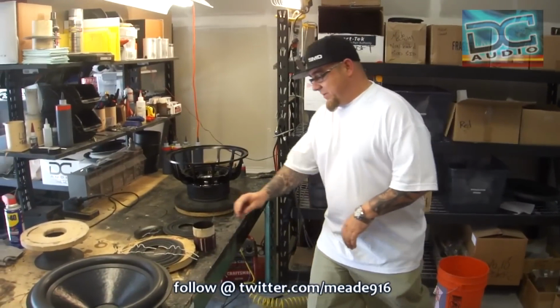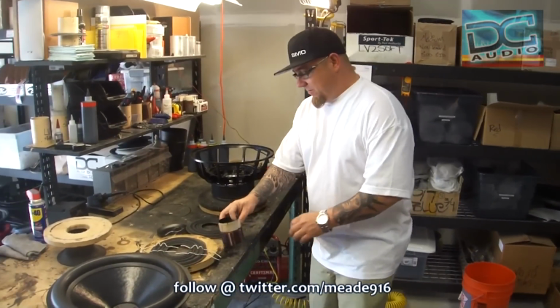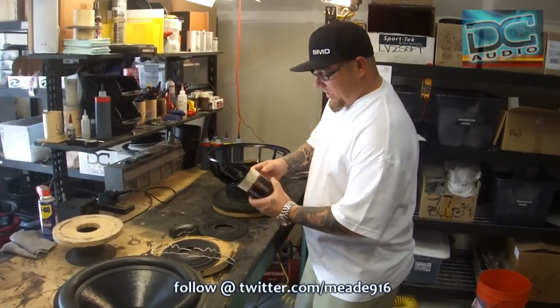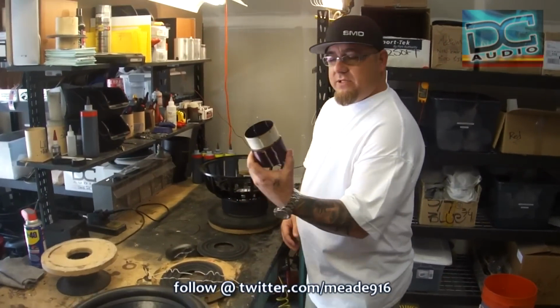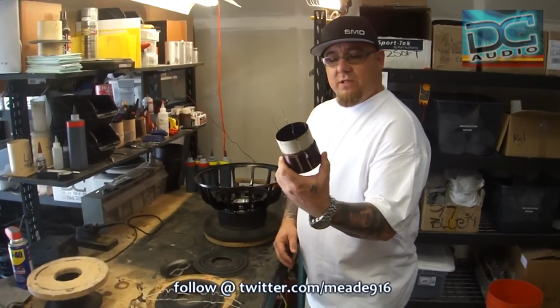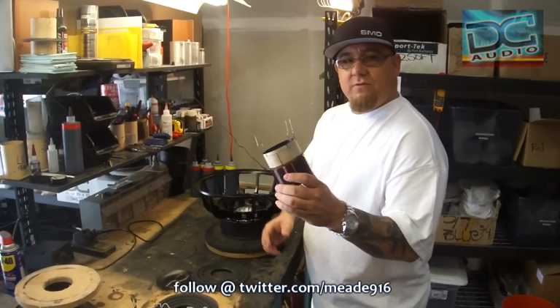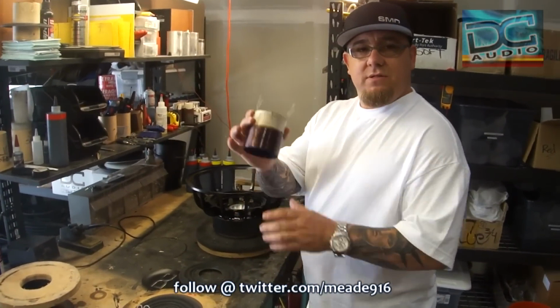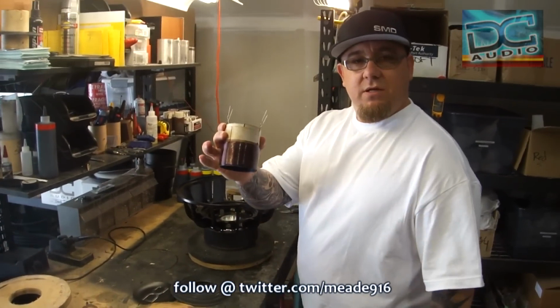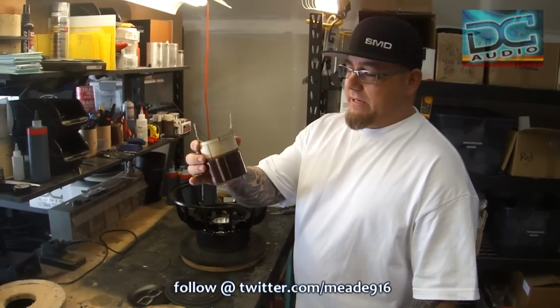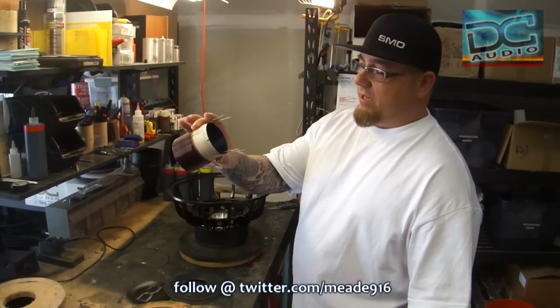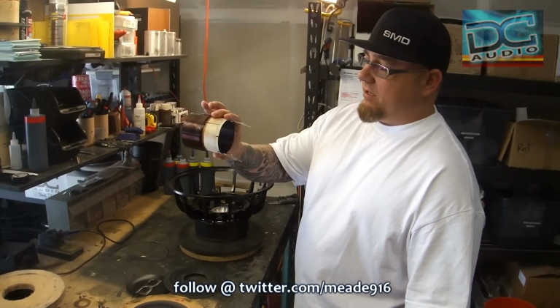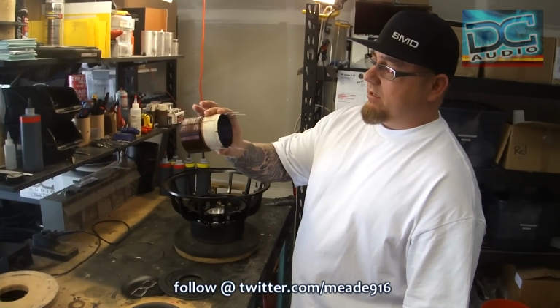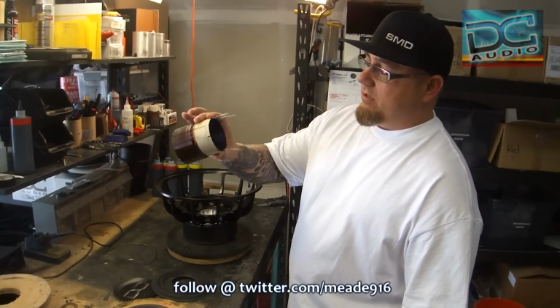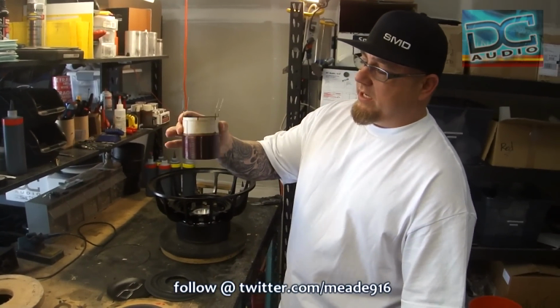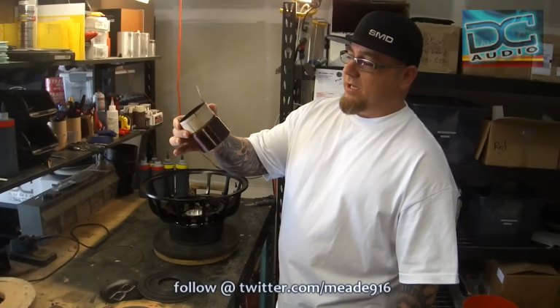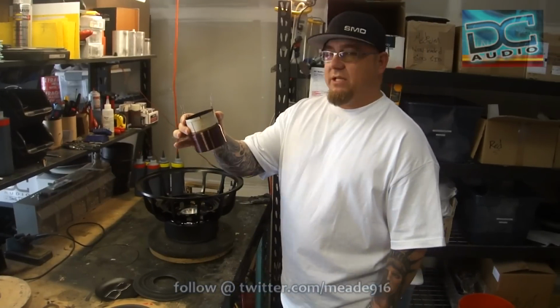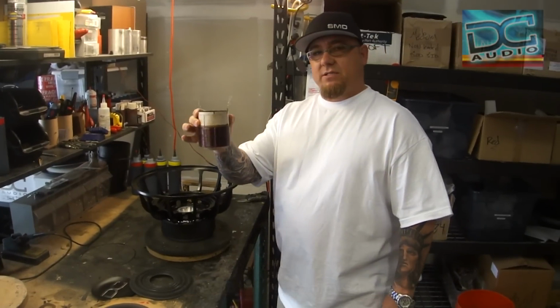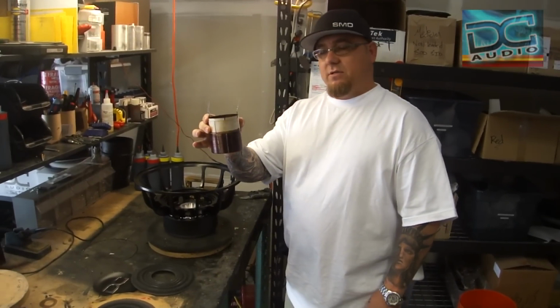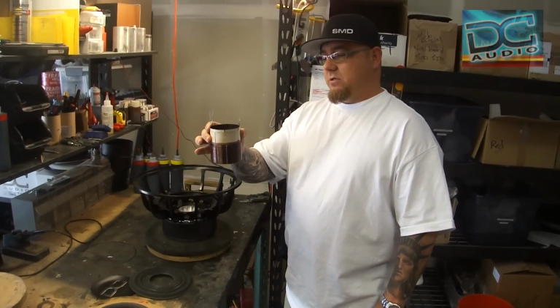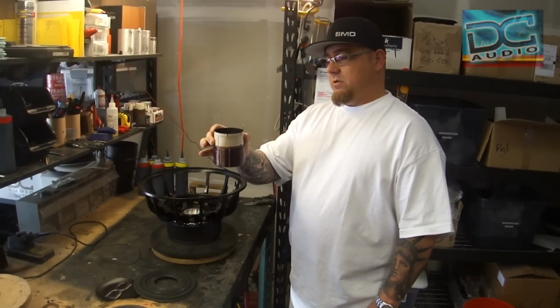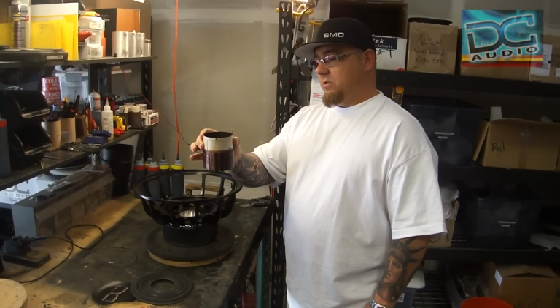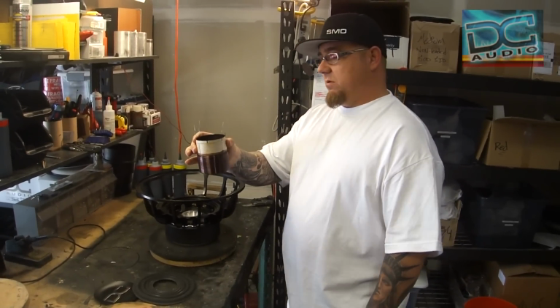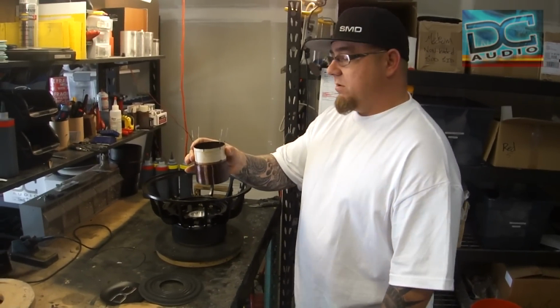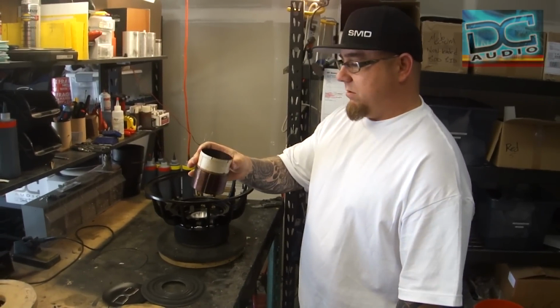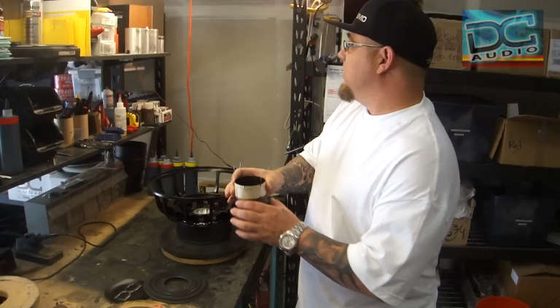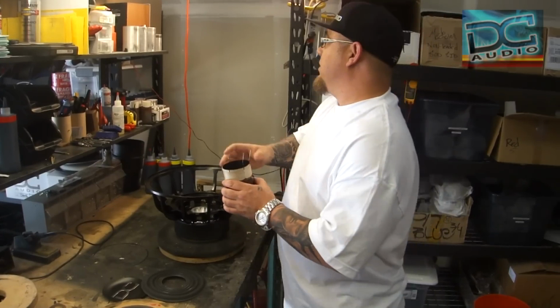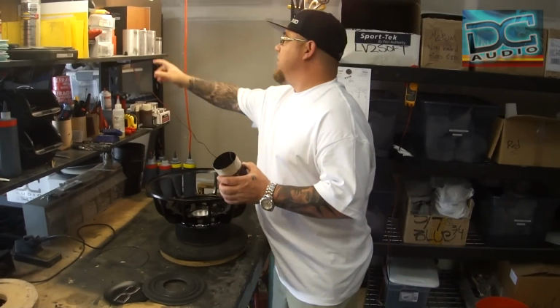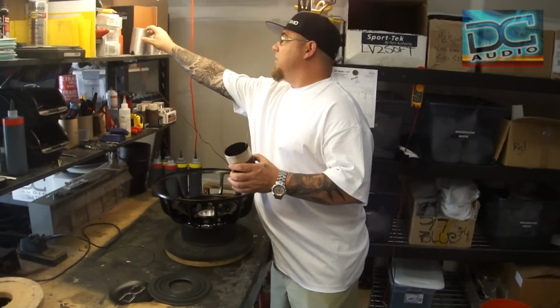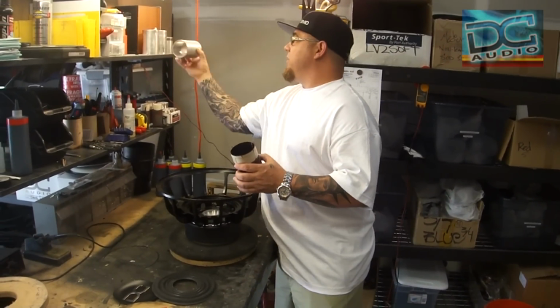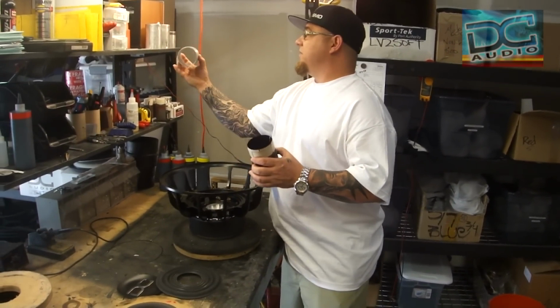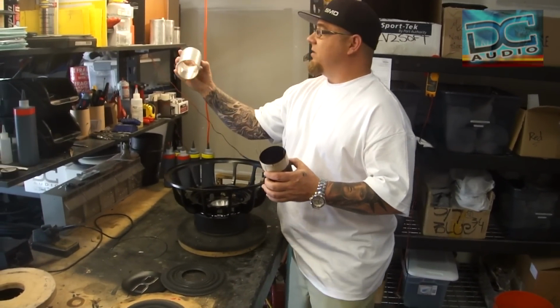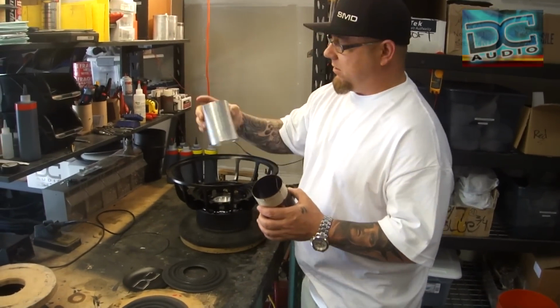So what we got here — what size coil is this? That's three inch. And what is the impedance on this? That's a three-inch dual two, four-layer, round wire aluminum windings. You wanna use this one right here? Yep.